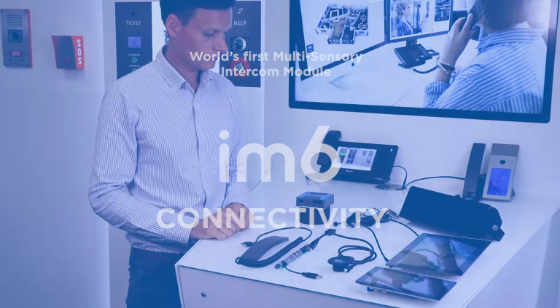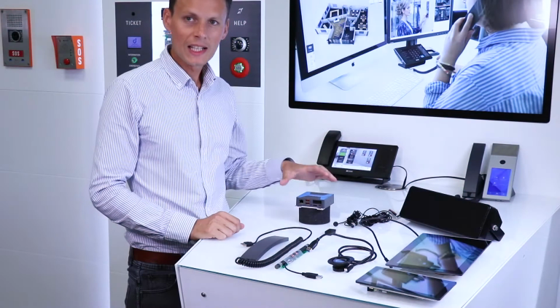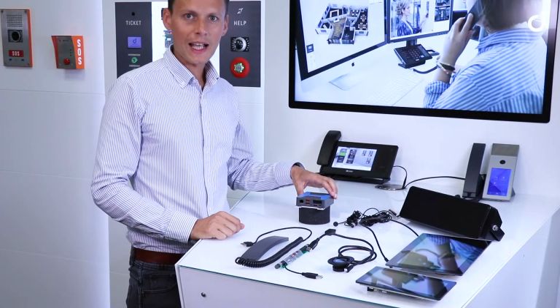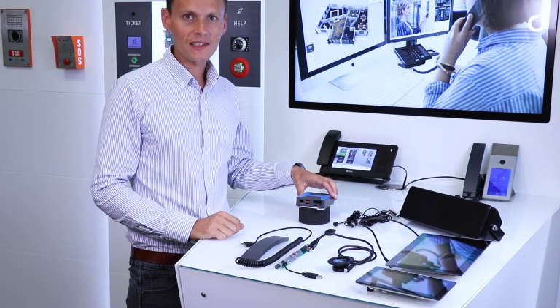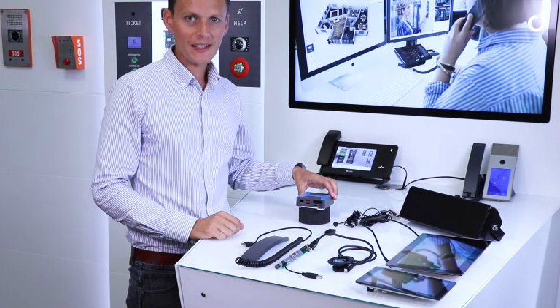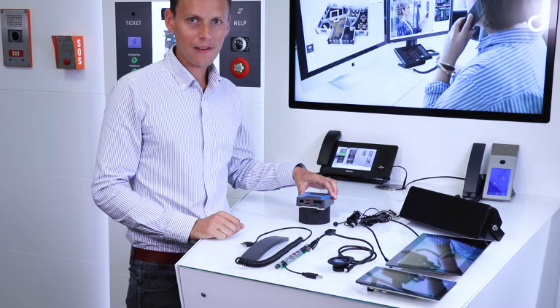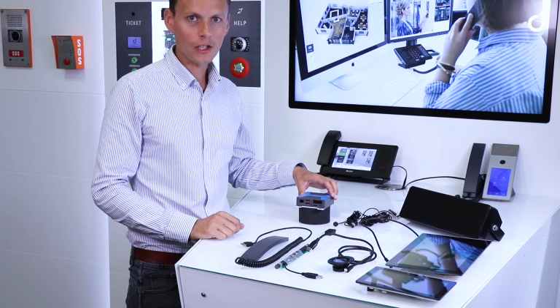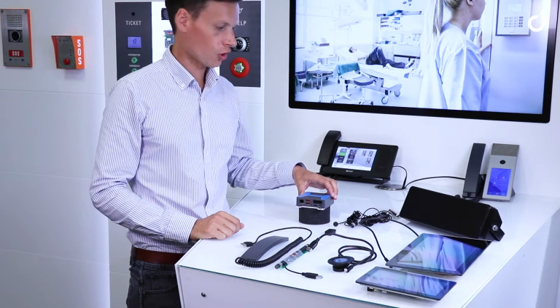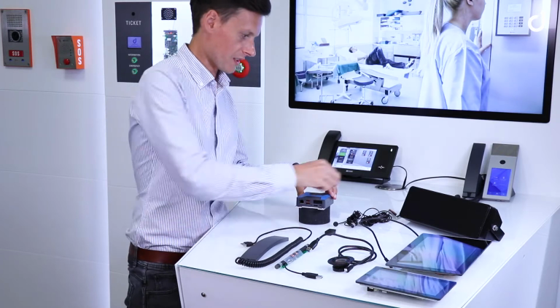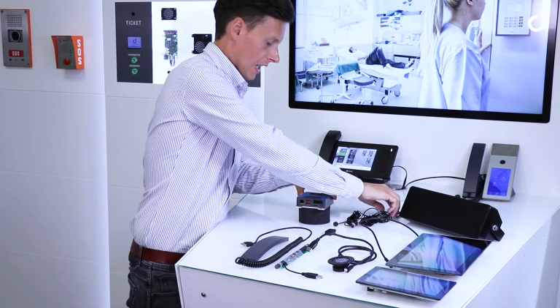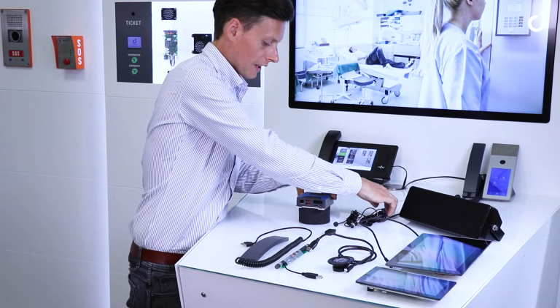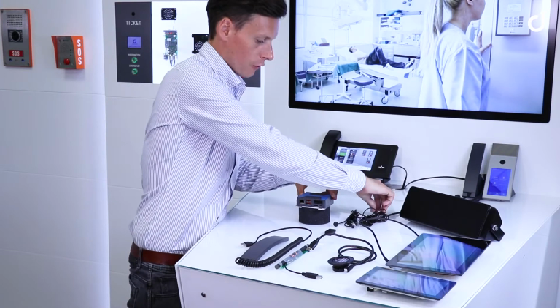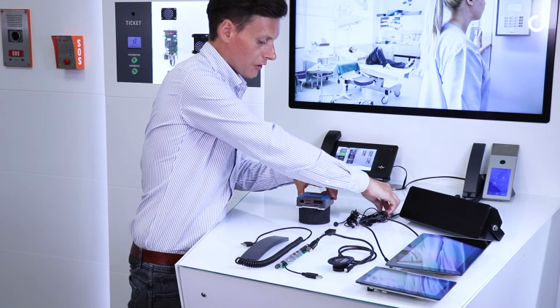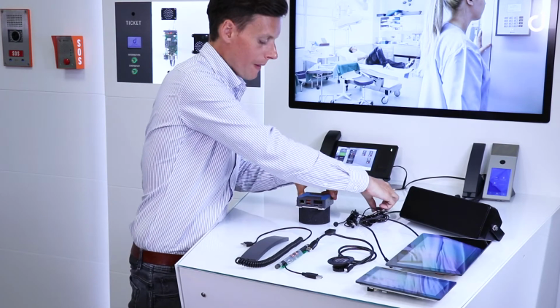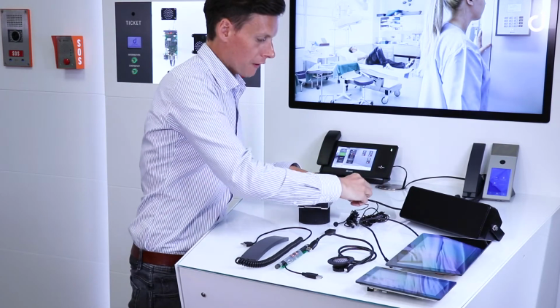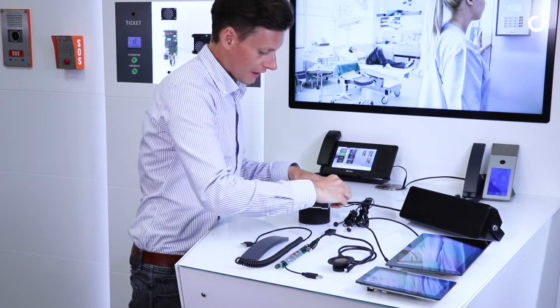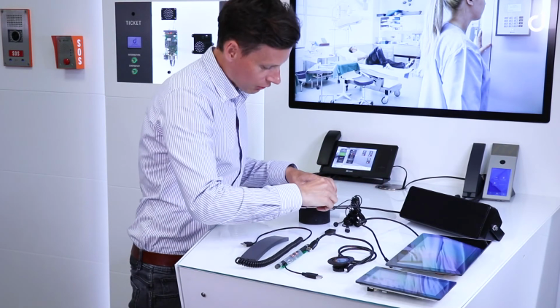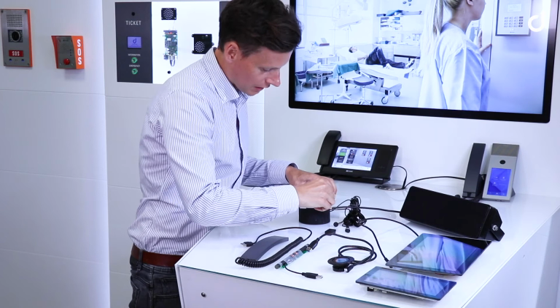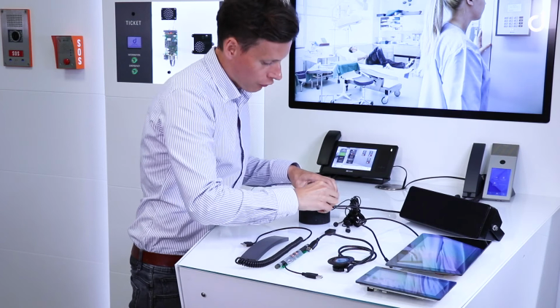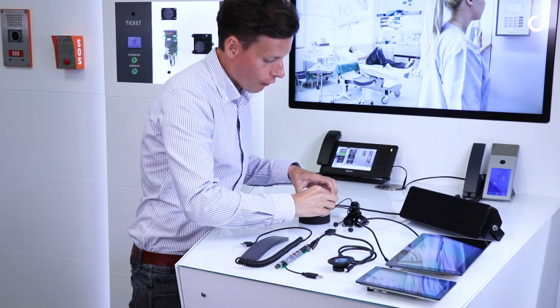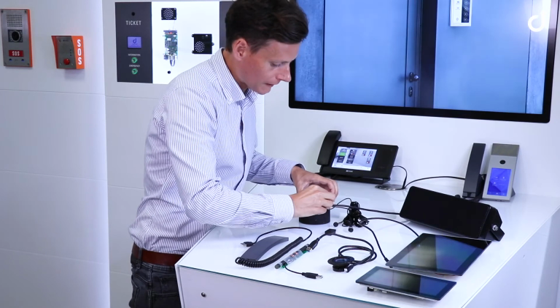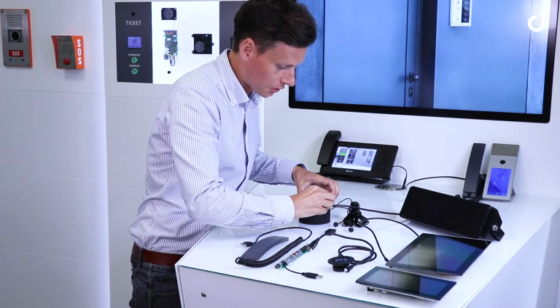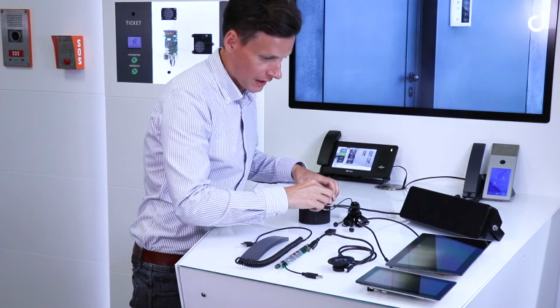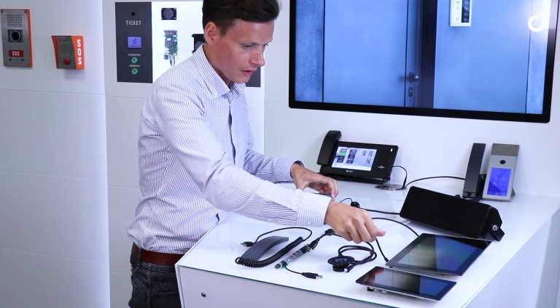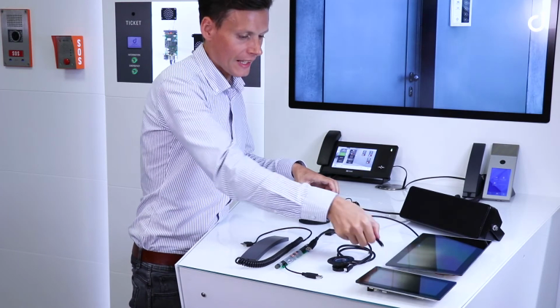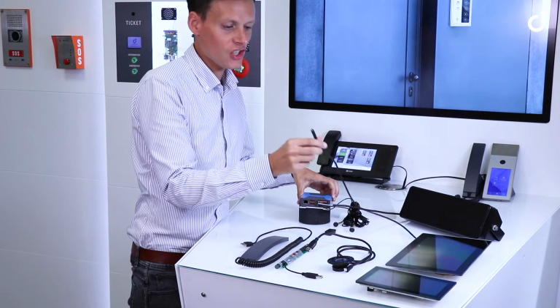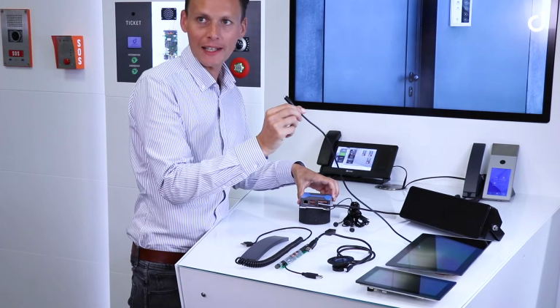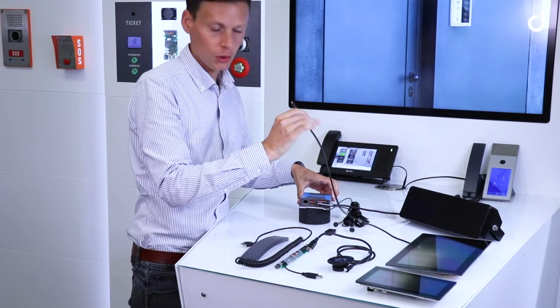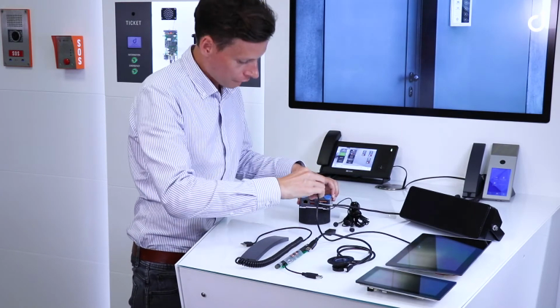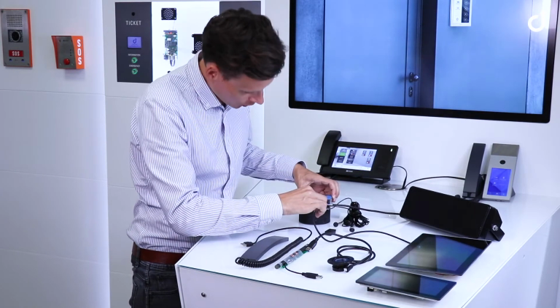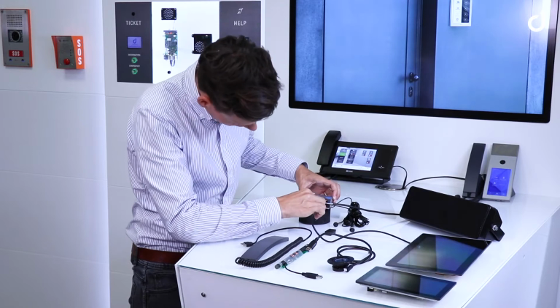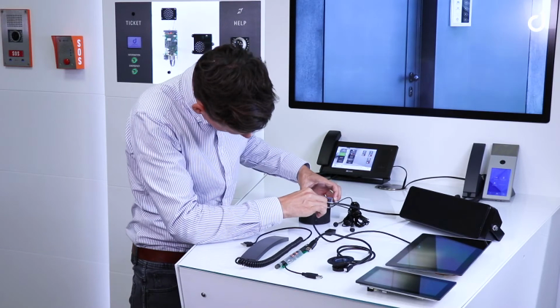The IM6 provides several connection options, including connections for two microphones and a loudspeaker for perfect audio. It also provides an HDMI output to source the display.